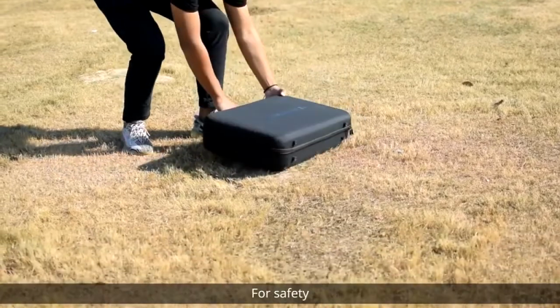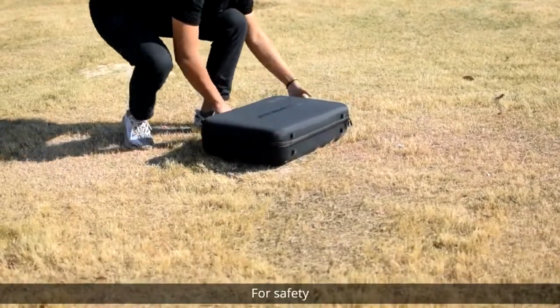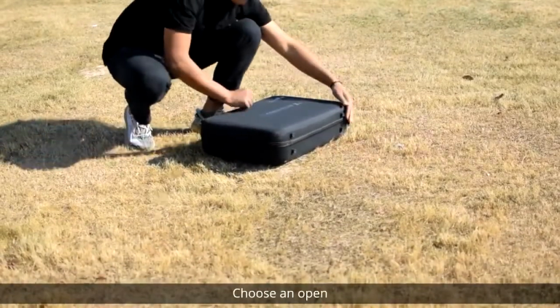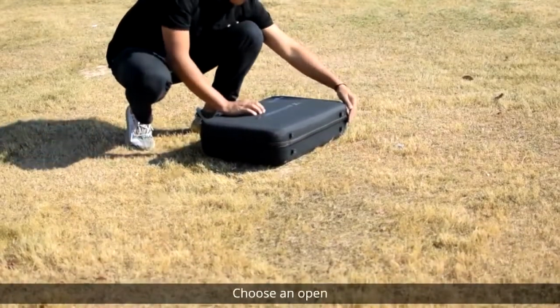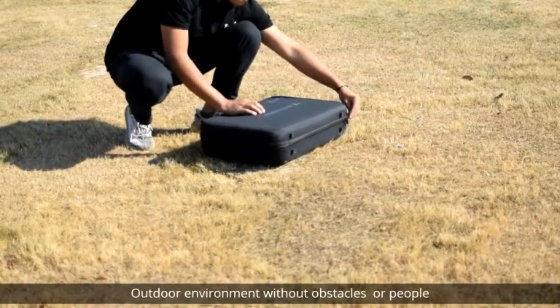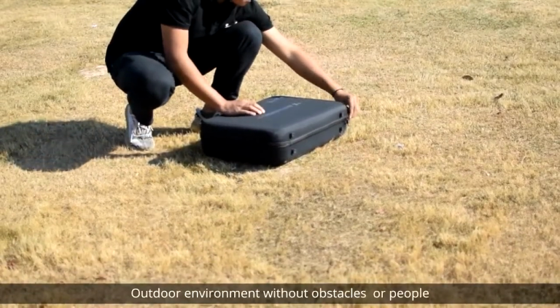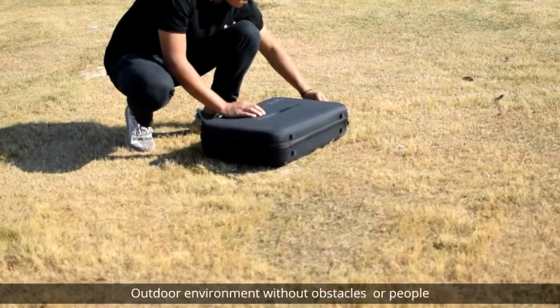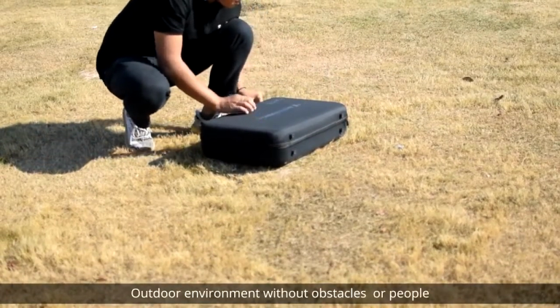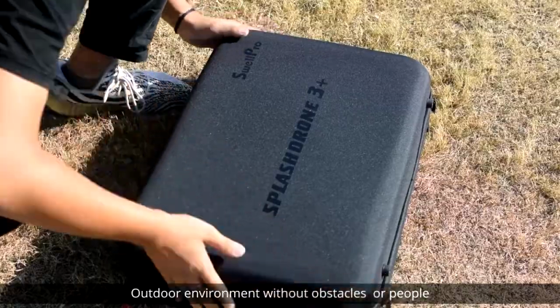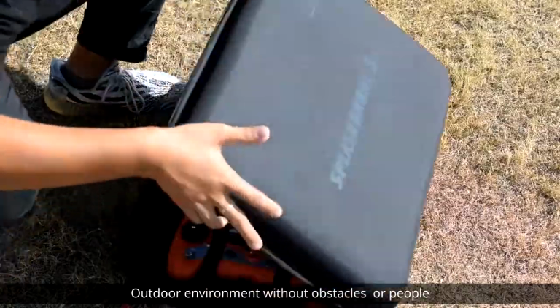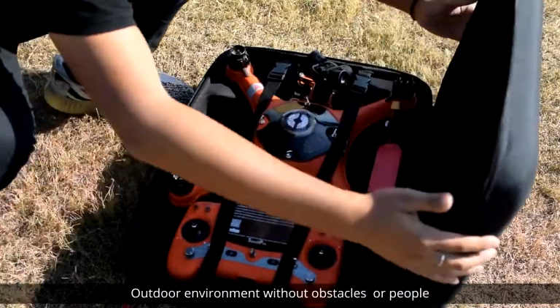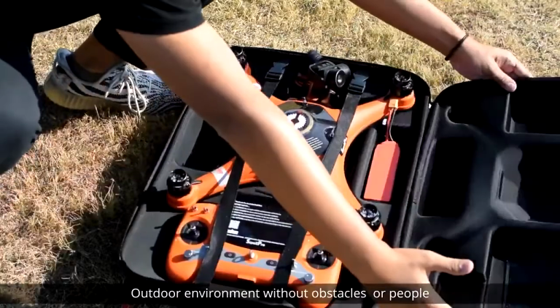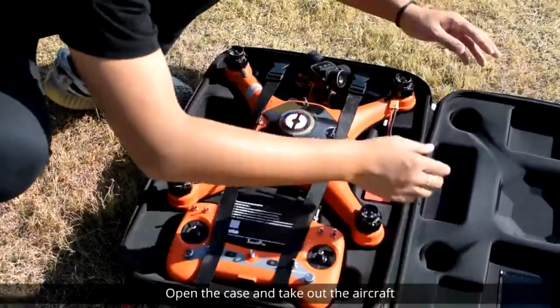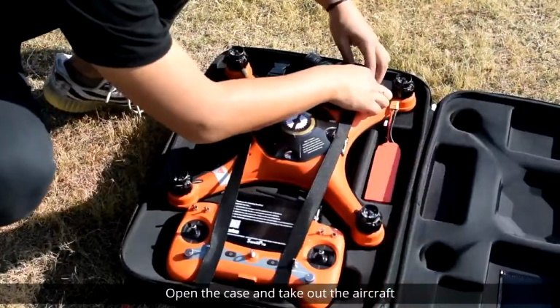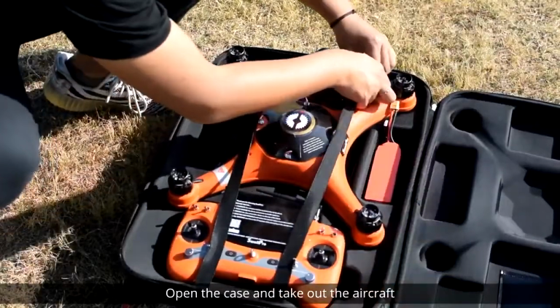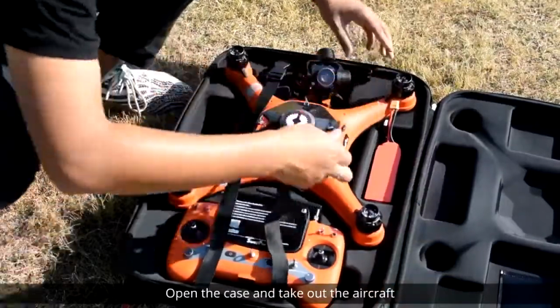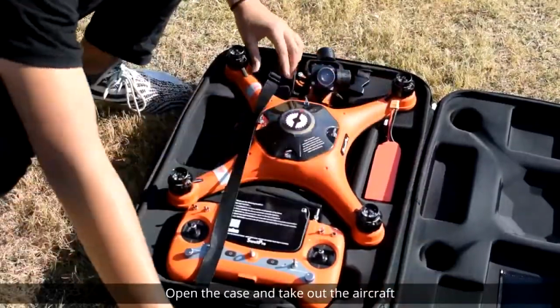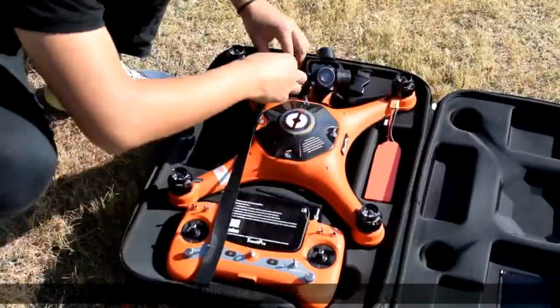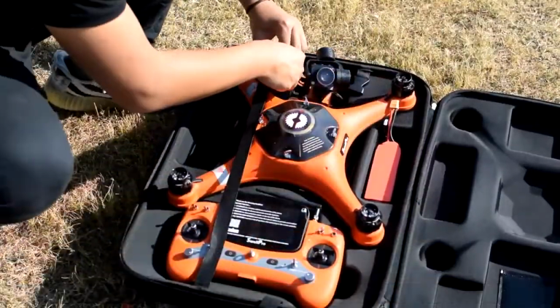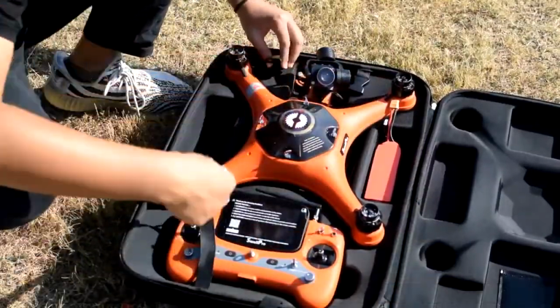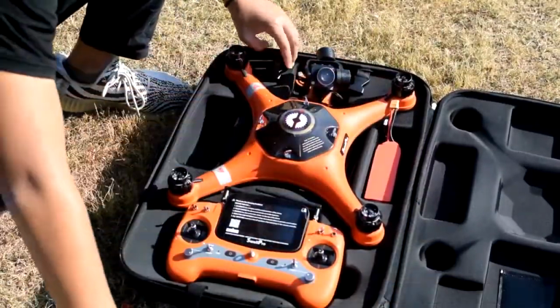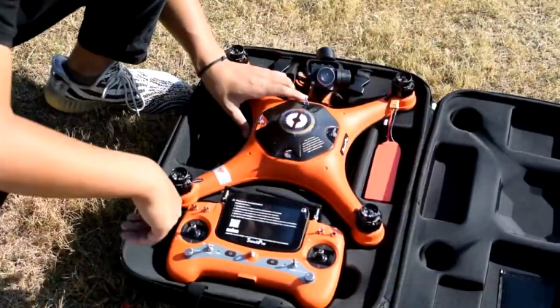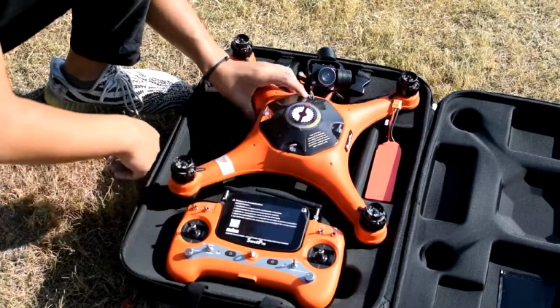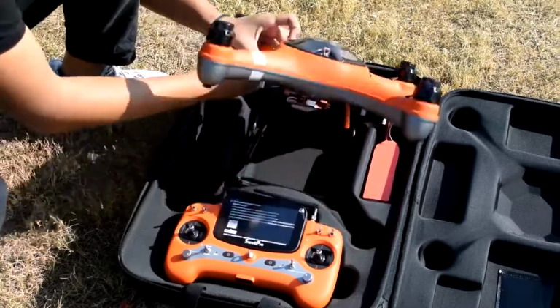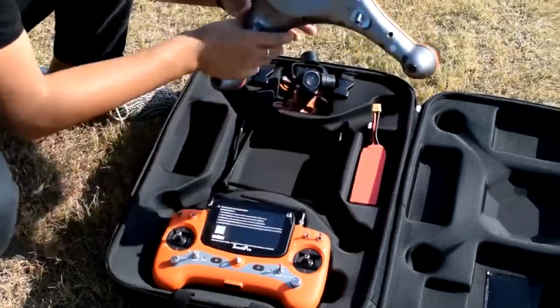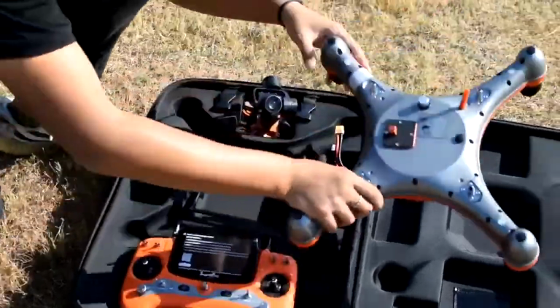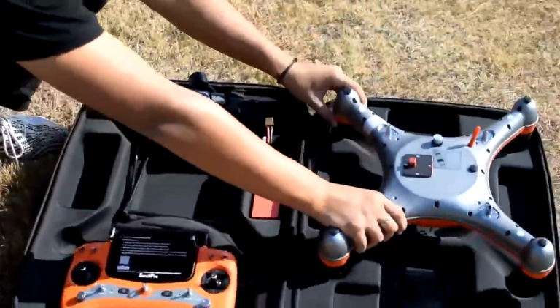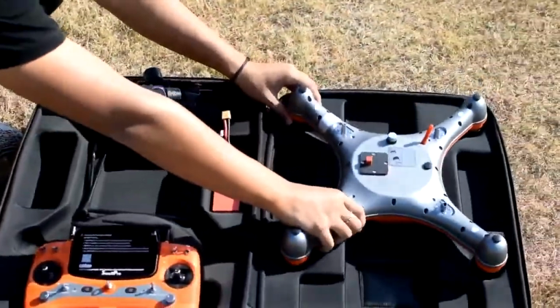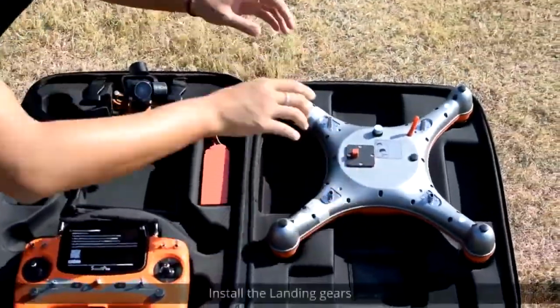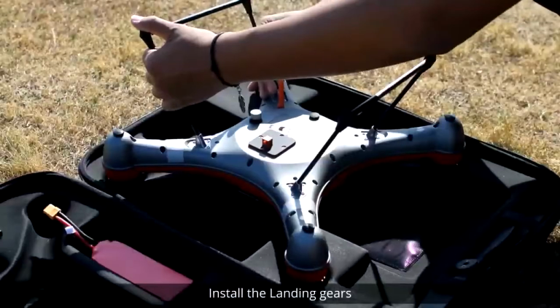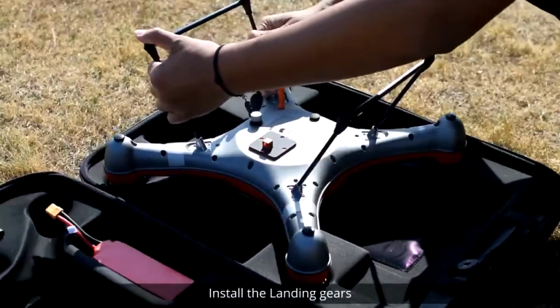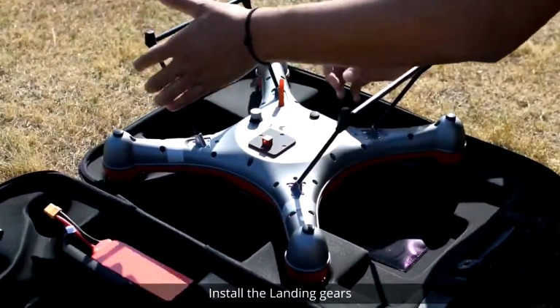For safety, choose an open outdoor environment without obstacles or people. Open the case and take out the aircraft, then install the landing gears.